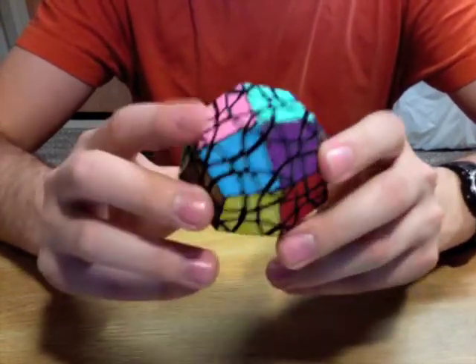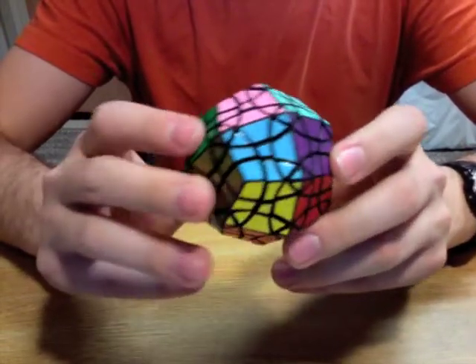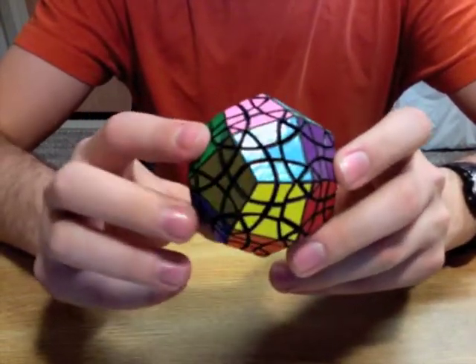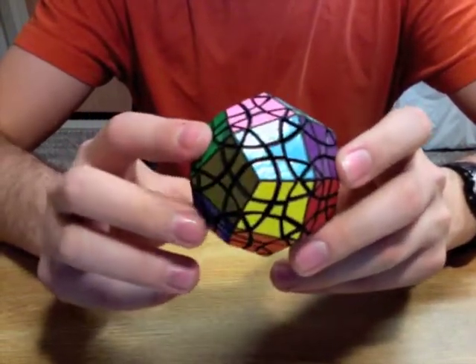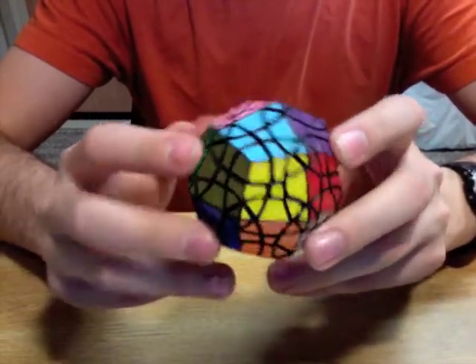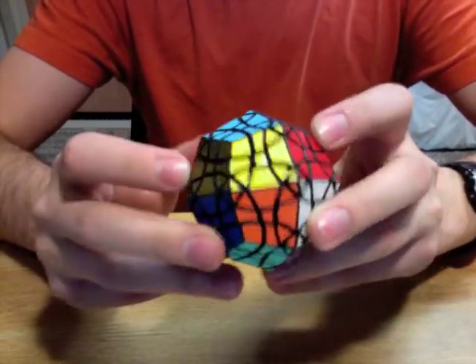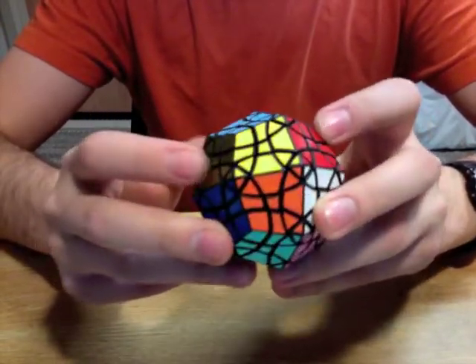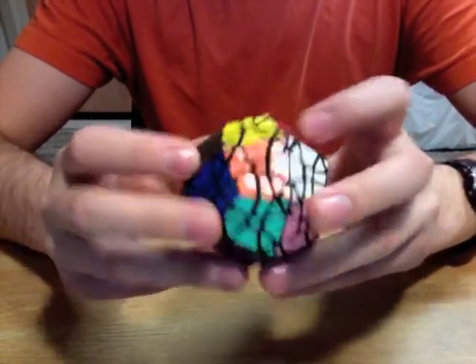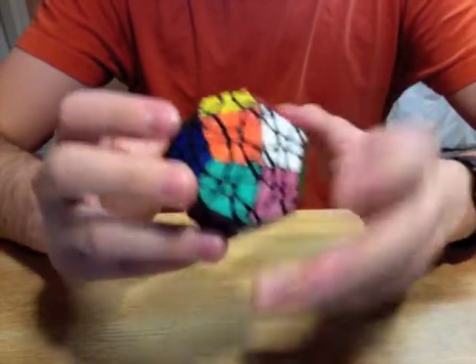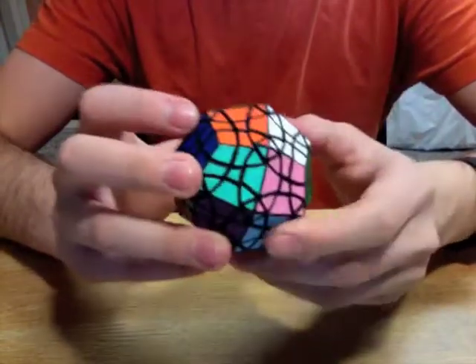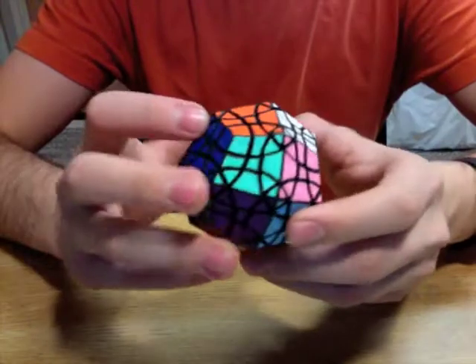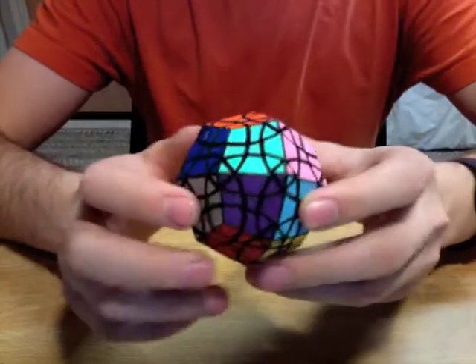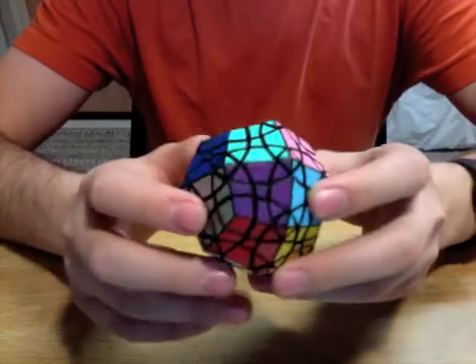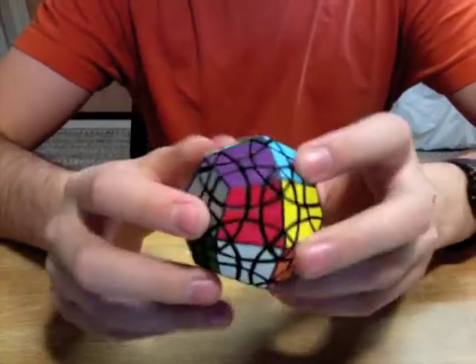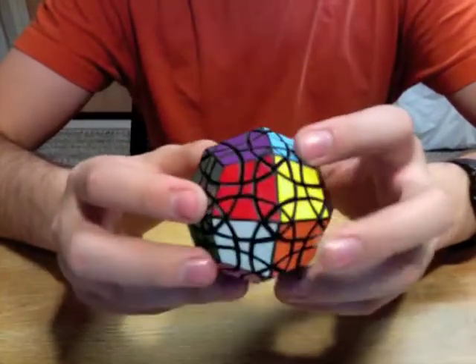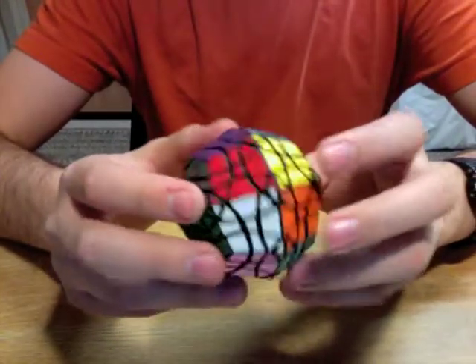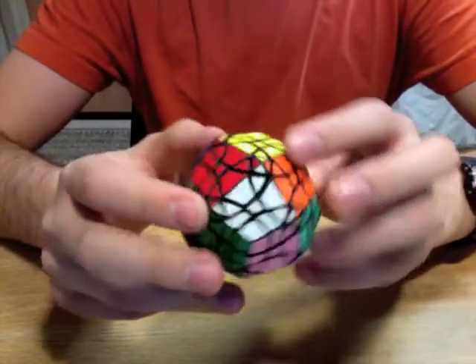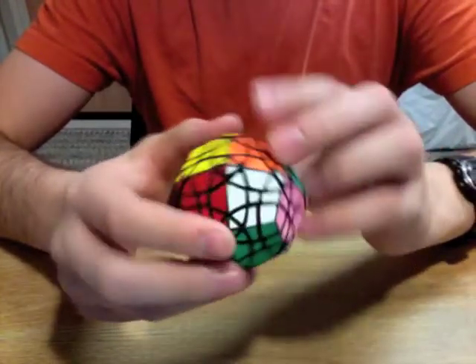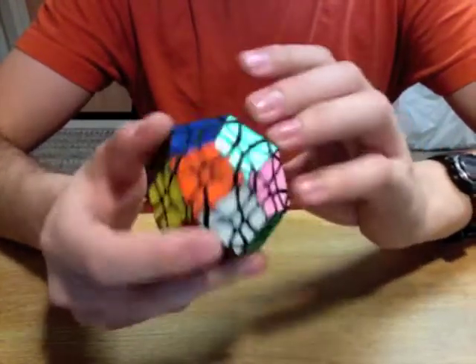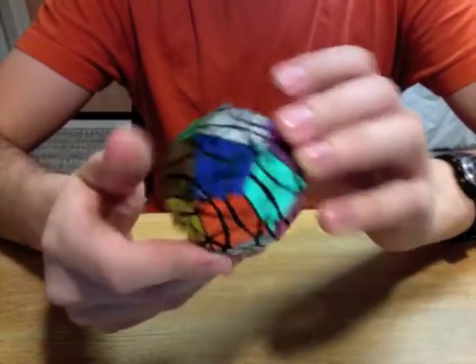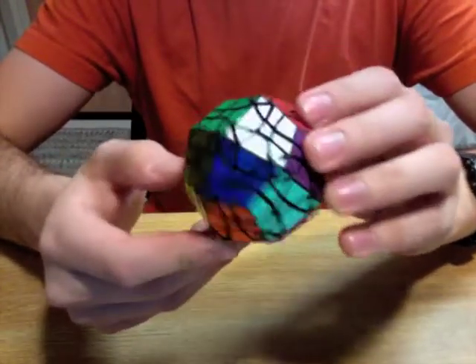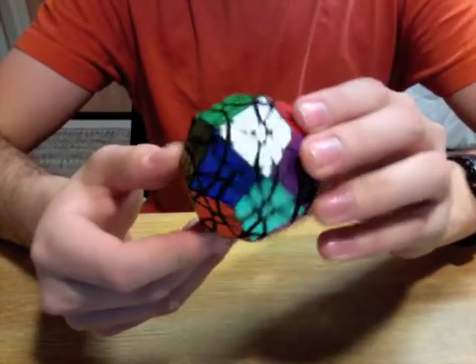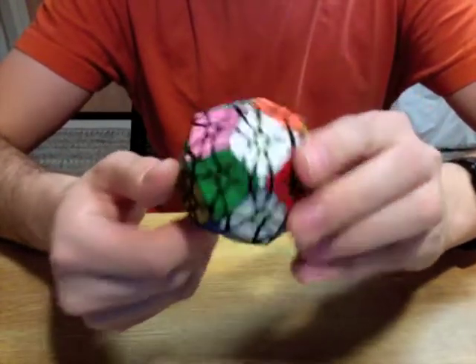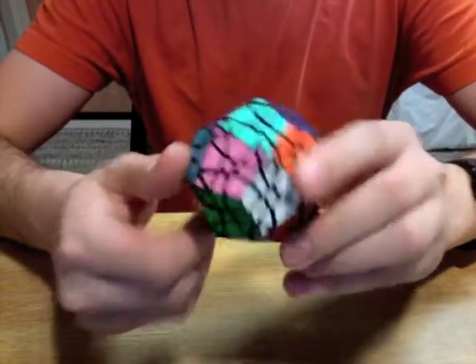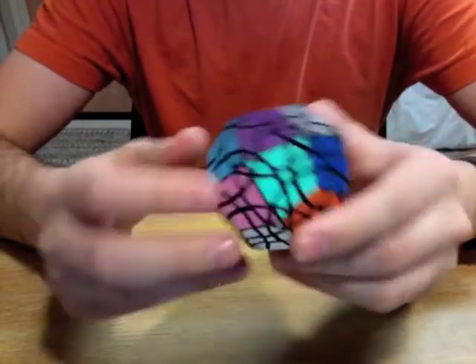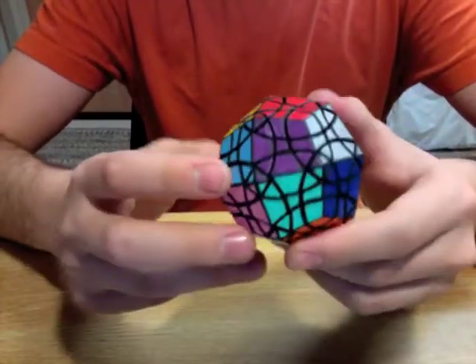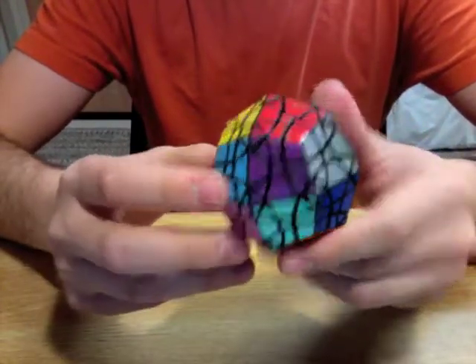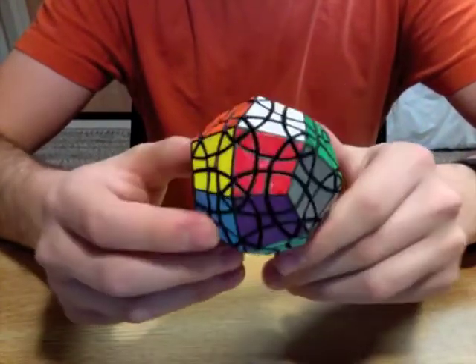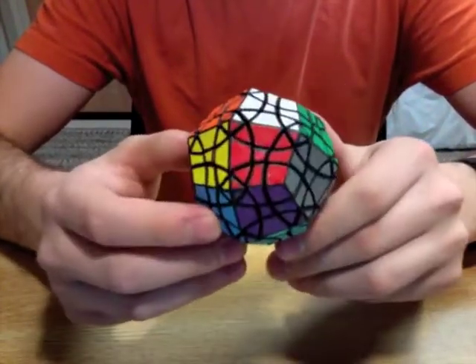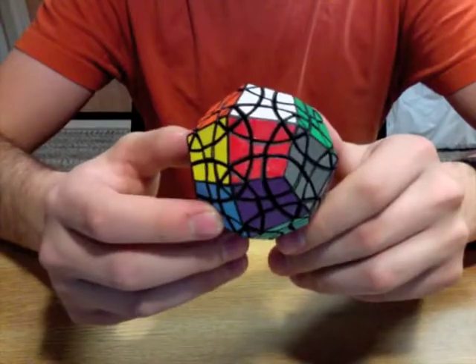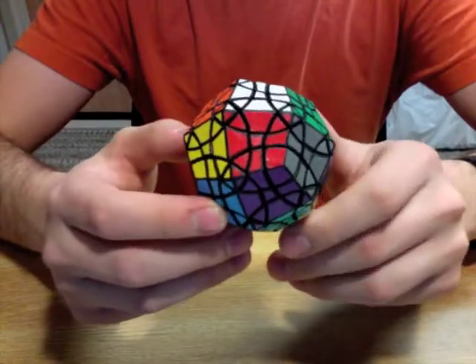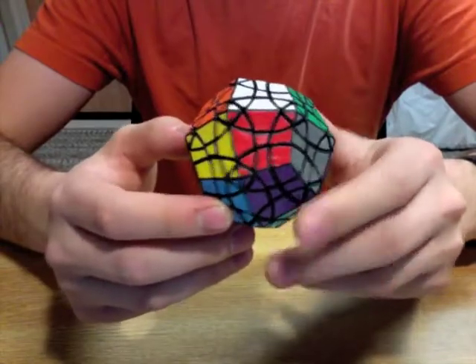This is the face-turning Deltoidal Icosotetrahedron. Thank you for watching.